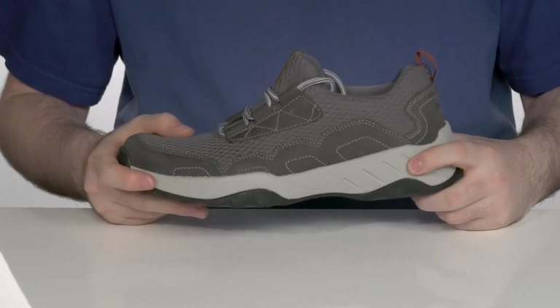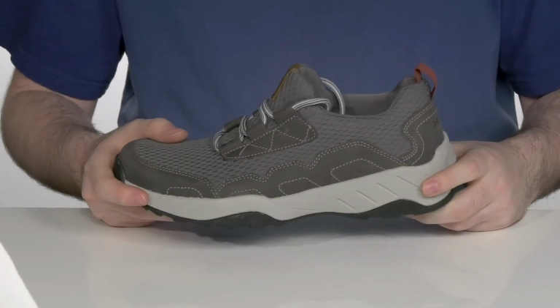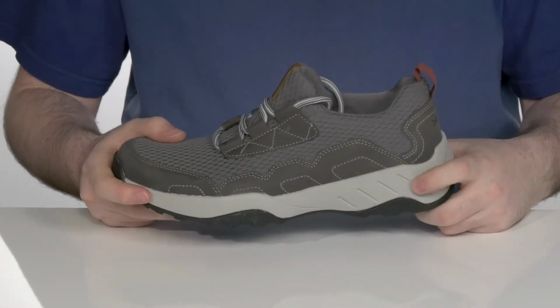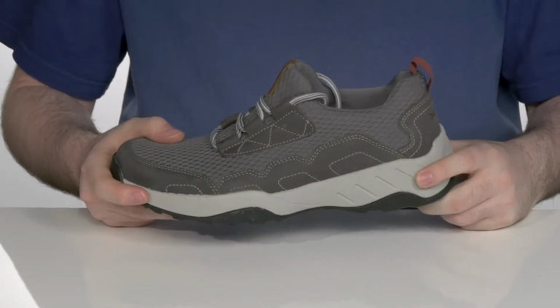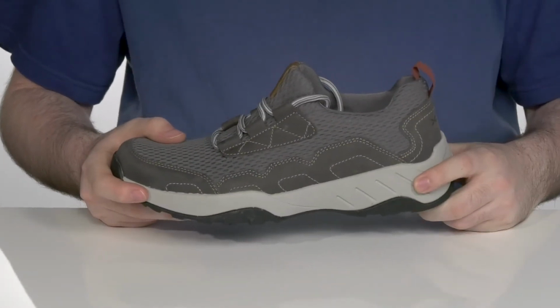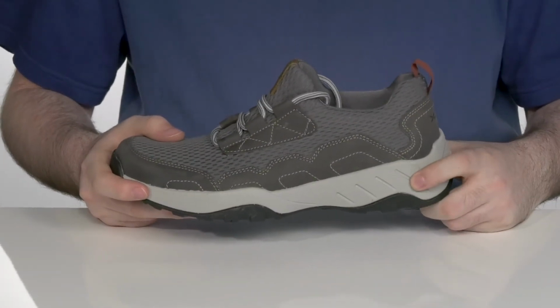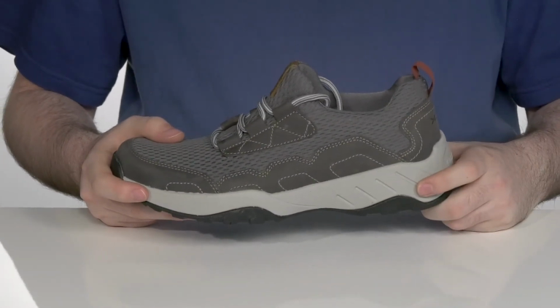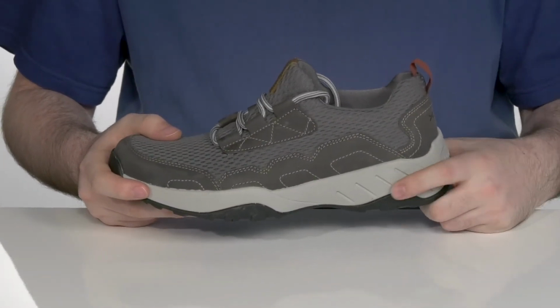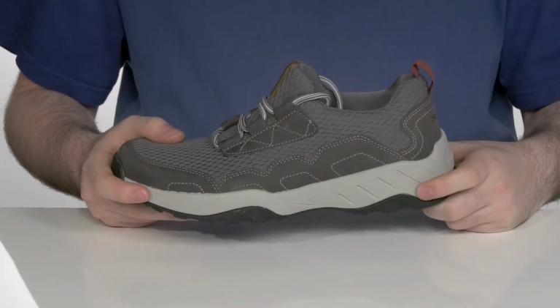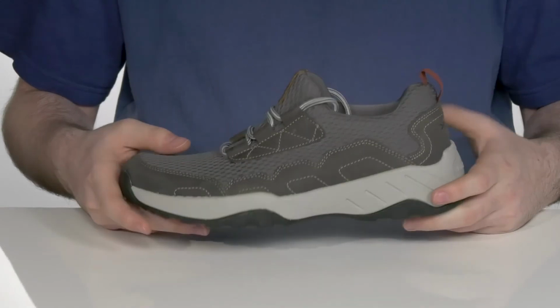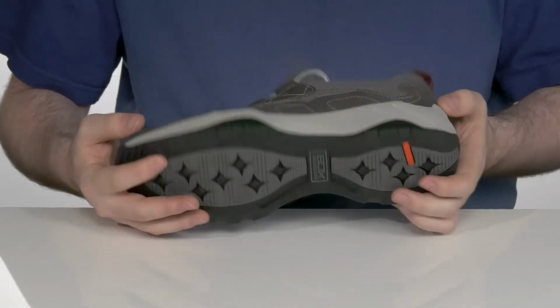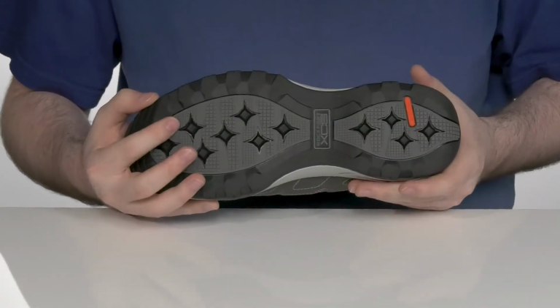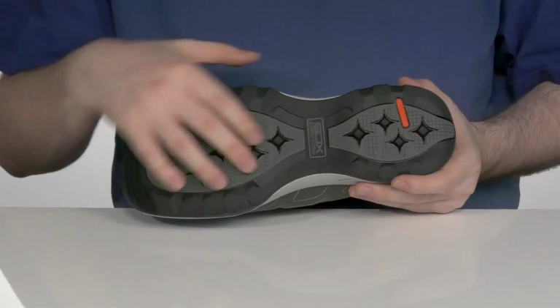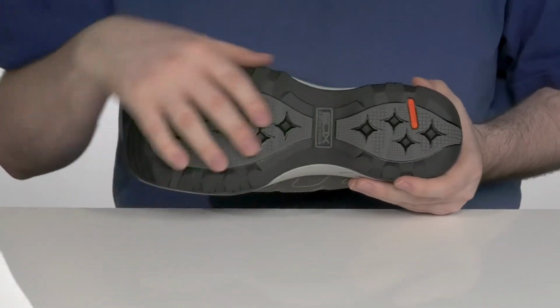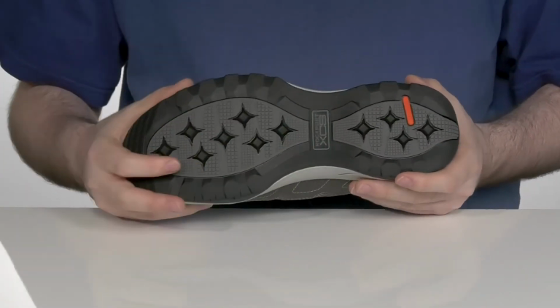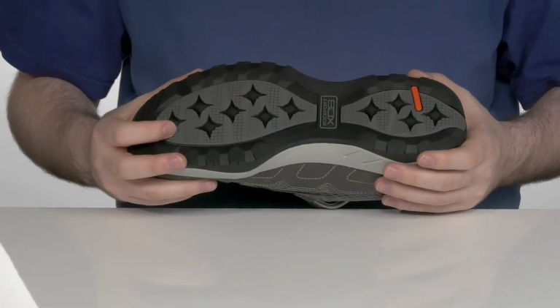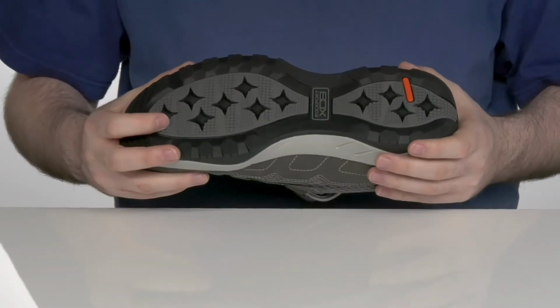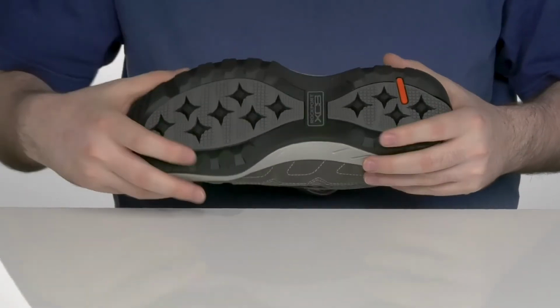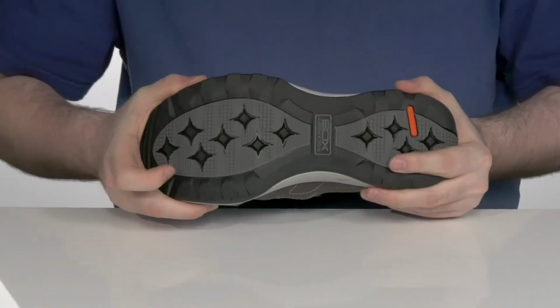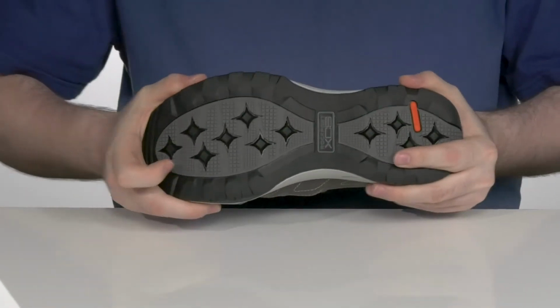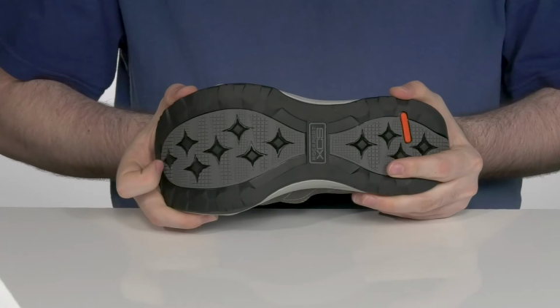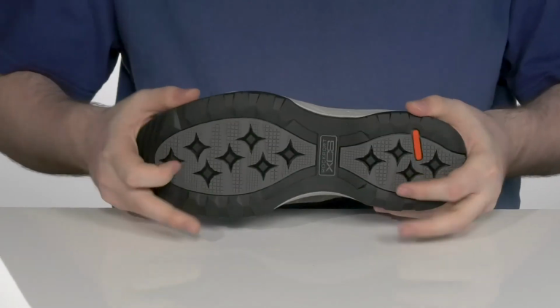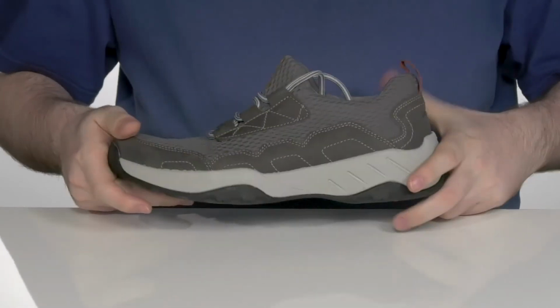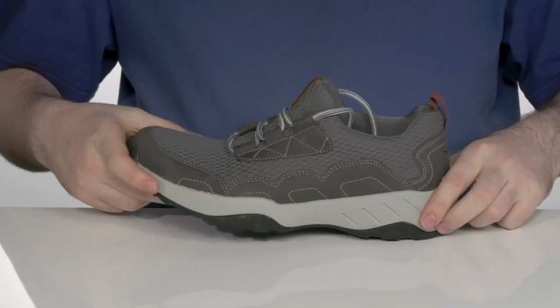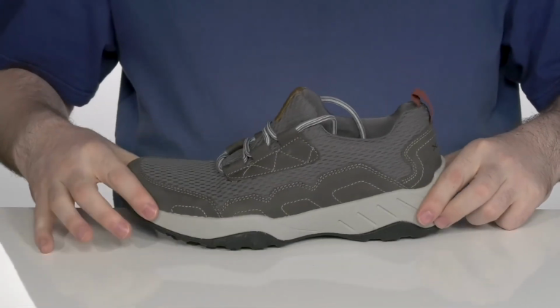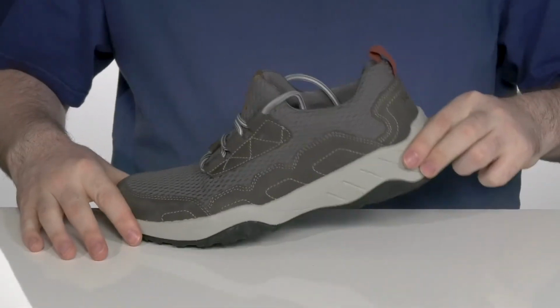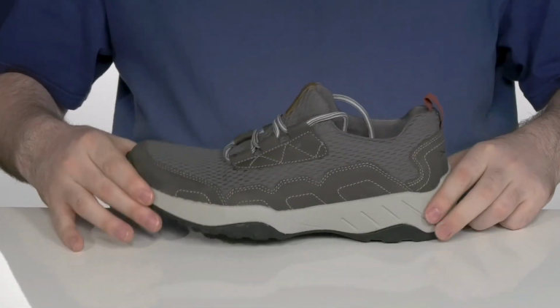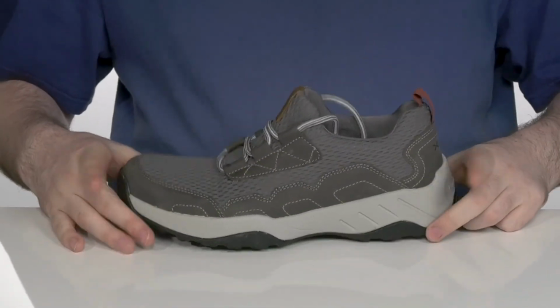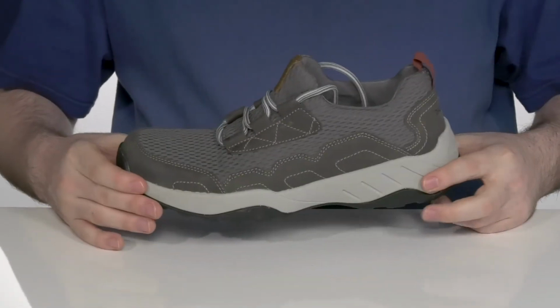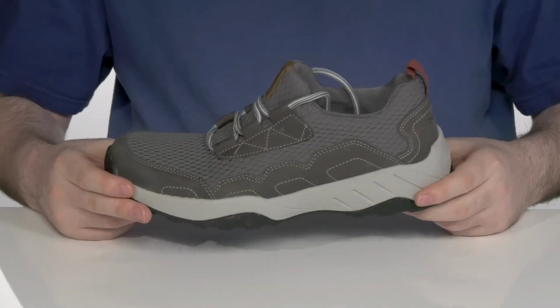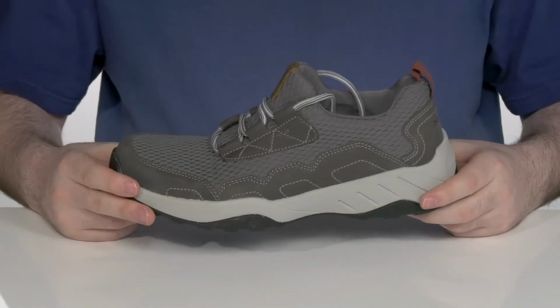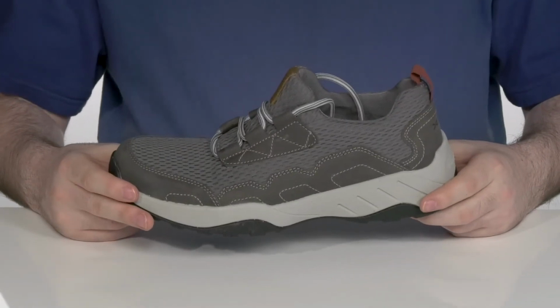Underneath is an EVA midsole that adds extra rebound and cushioning with each step, sitting on top of an oil and slip resistant outsole that has a nice flexible feel and a great heel to toe ratio, perfect for outside exploration.